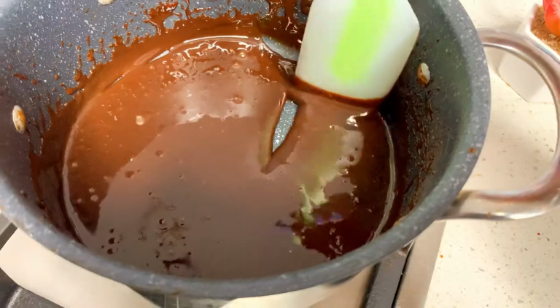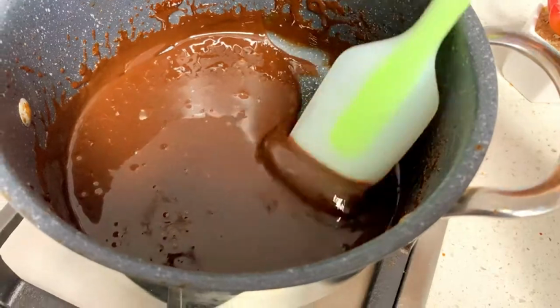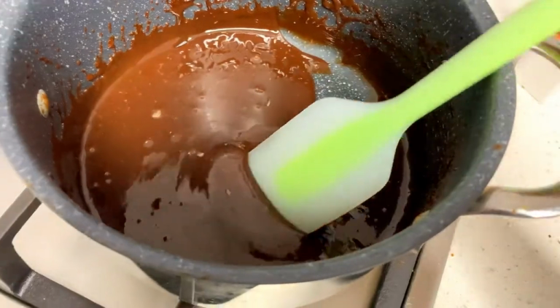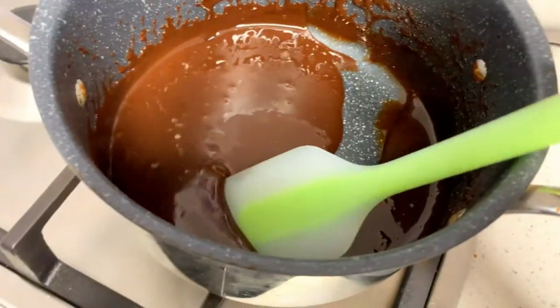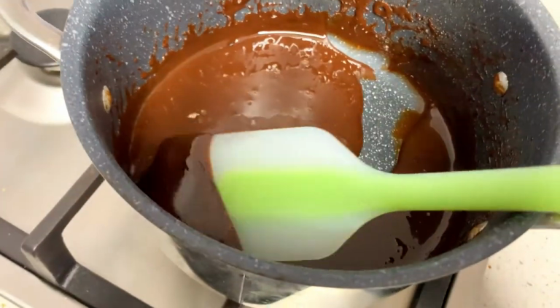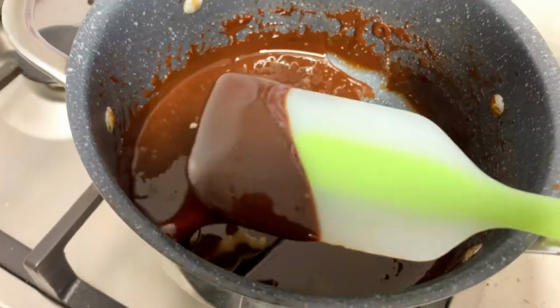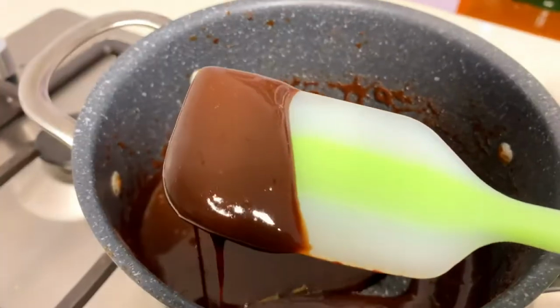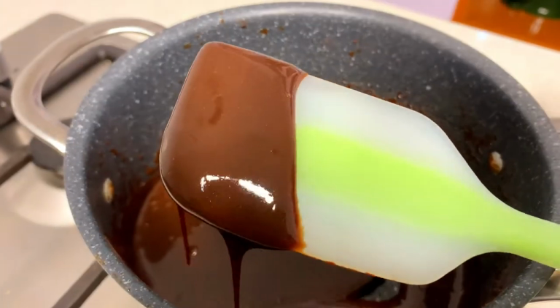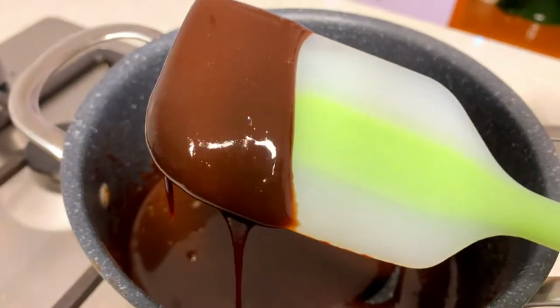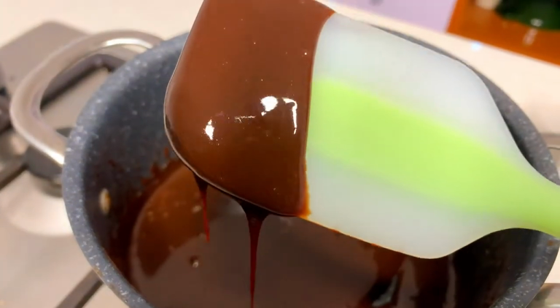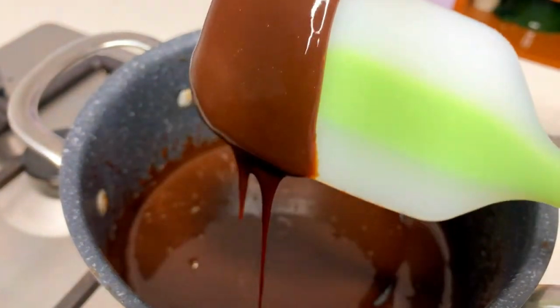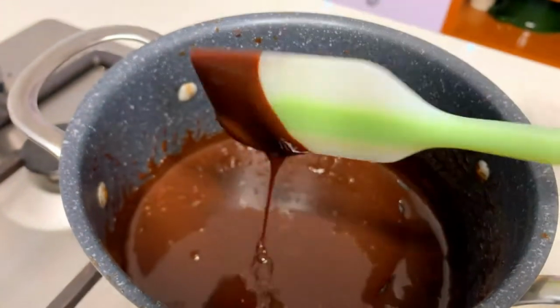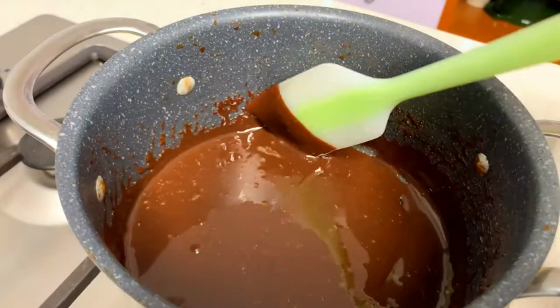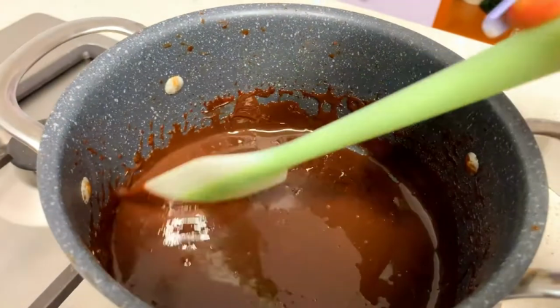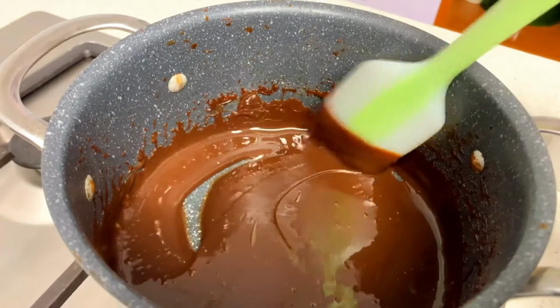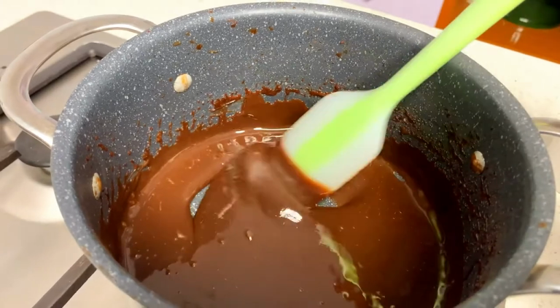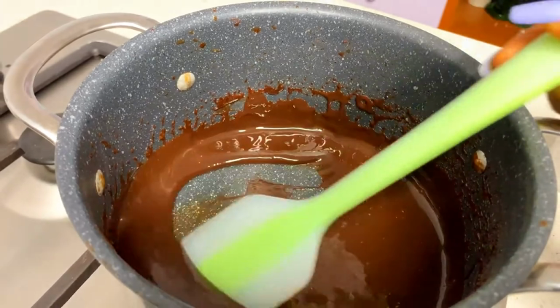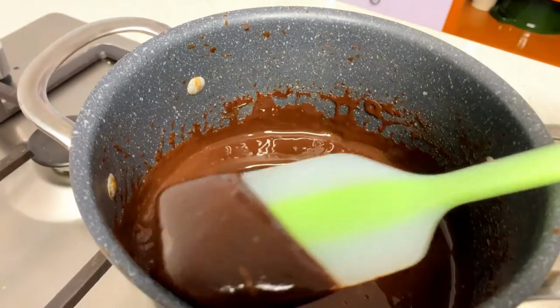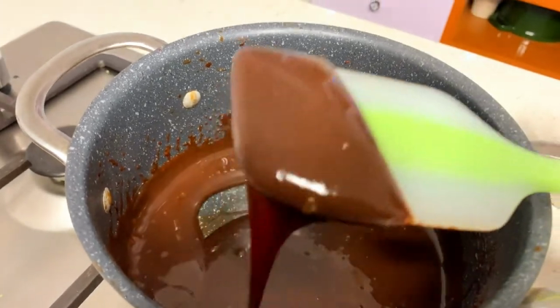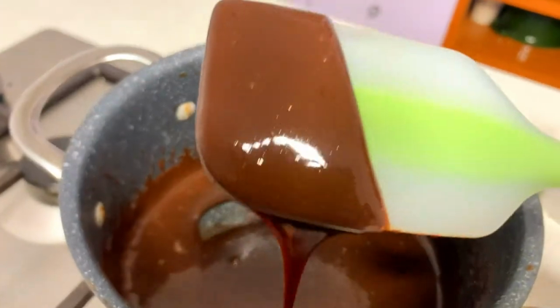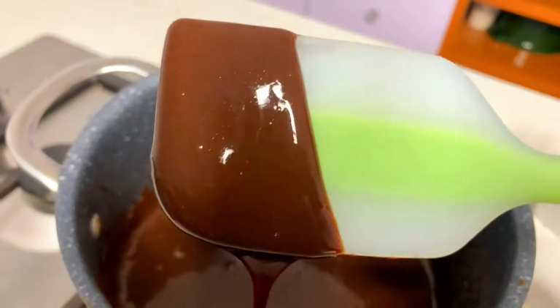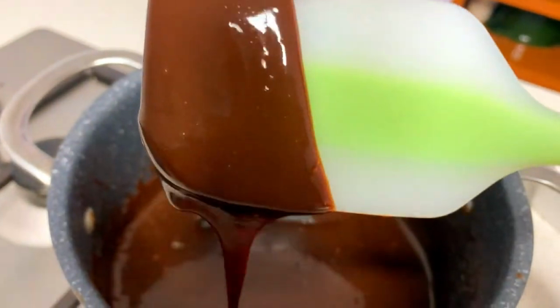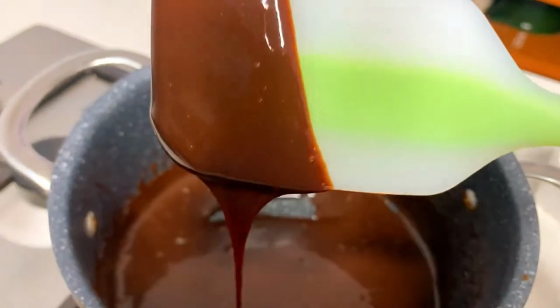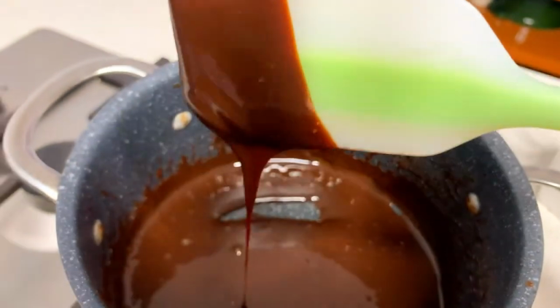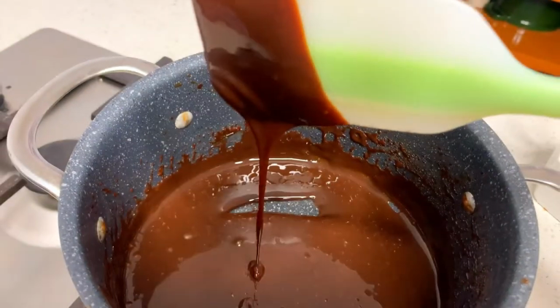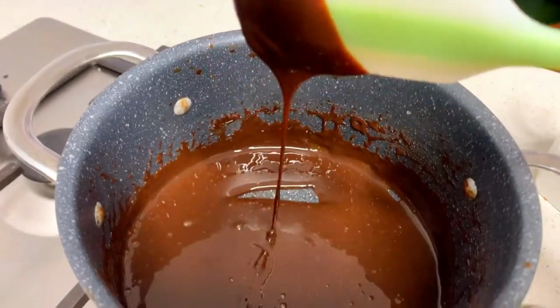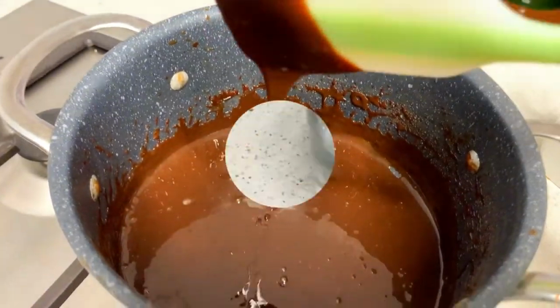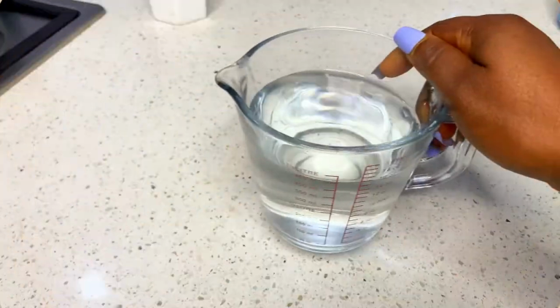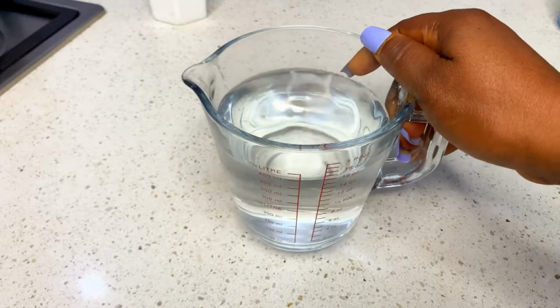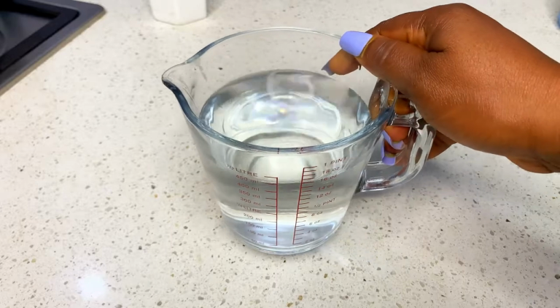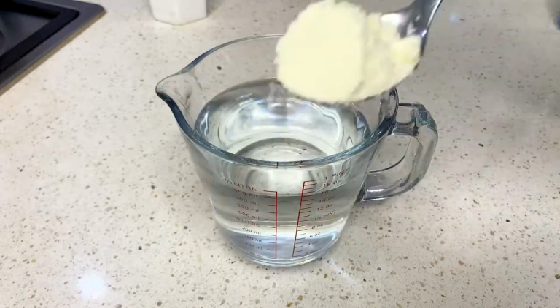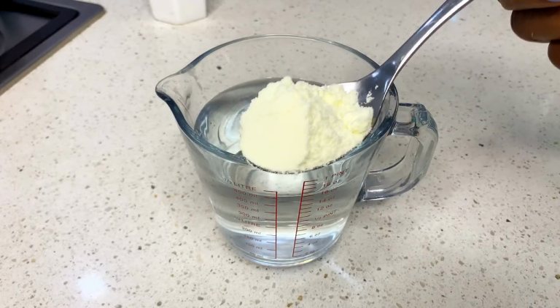Hi guys, welcome back to my channel. Today you're going to be learning how to make this very simple chocolate syrup. So without wasting your time, let's get straight into business.